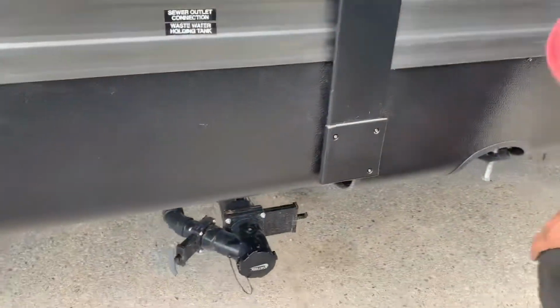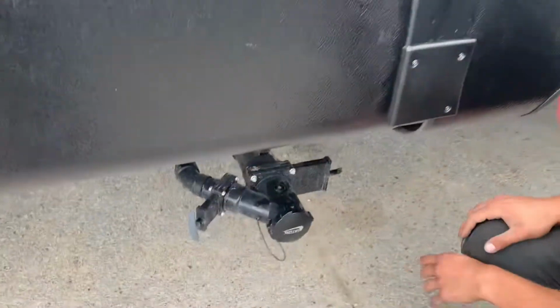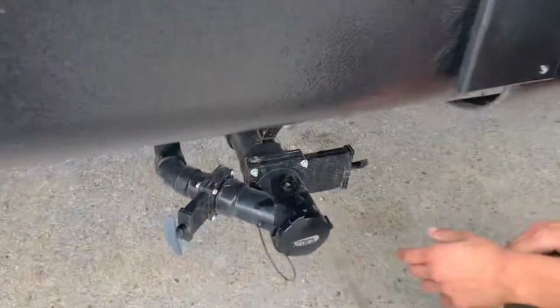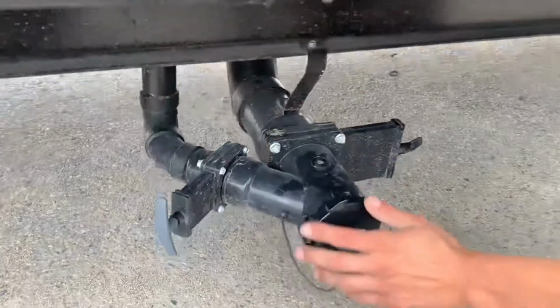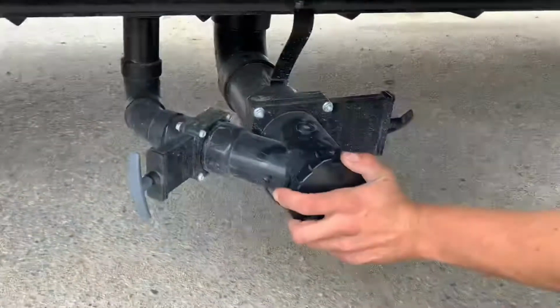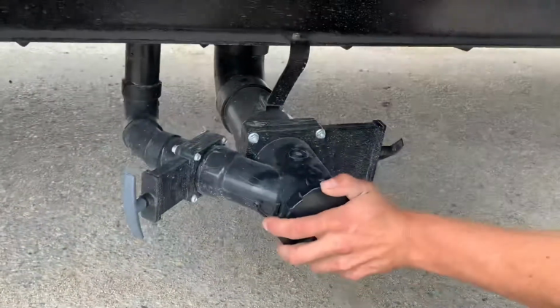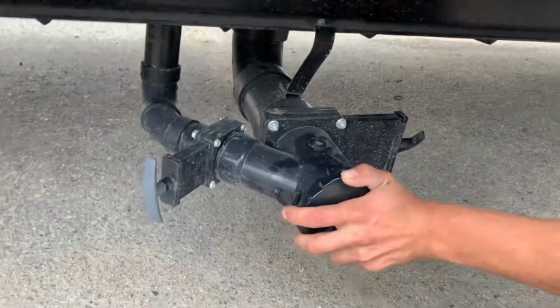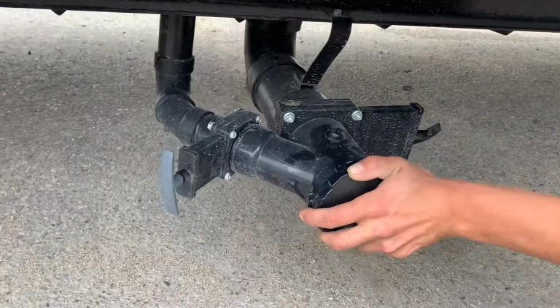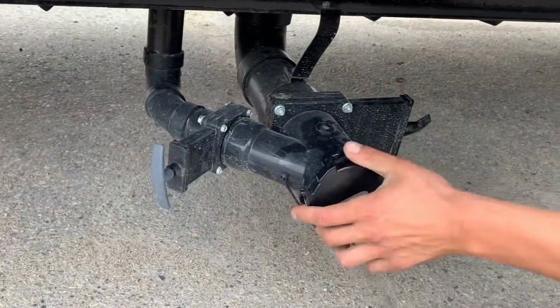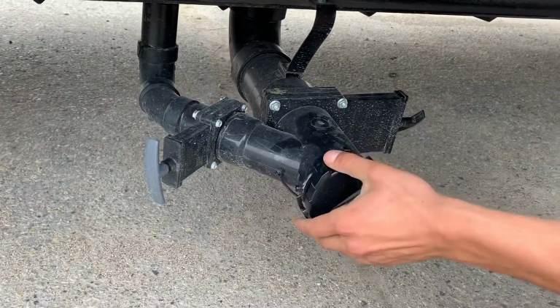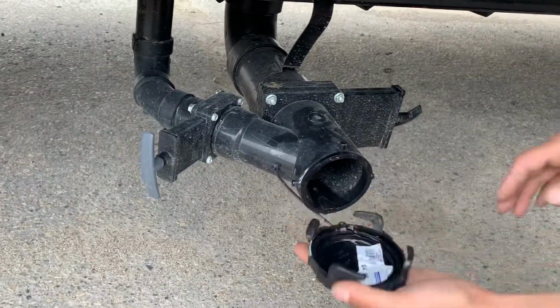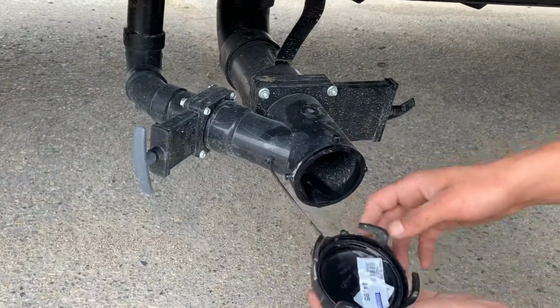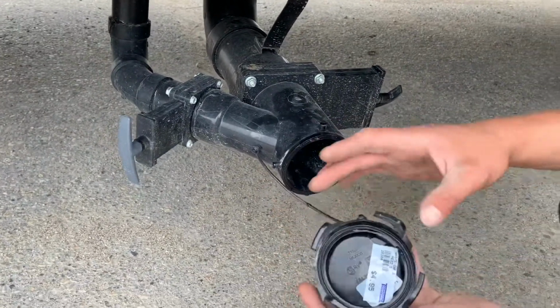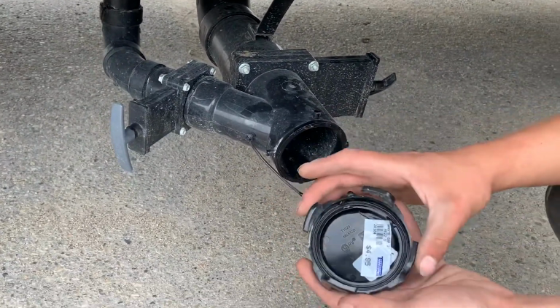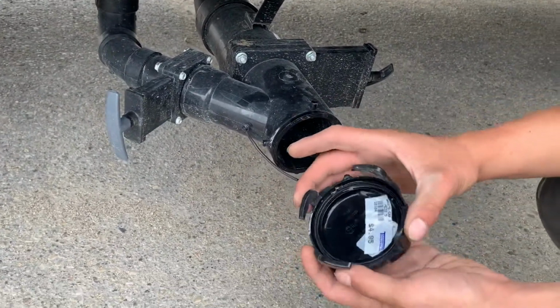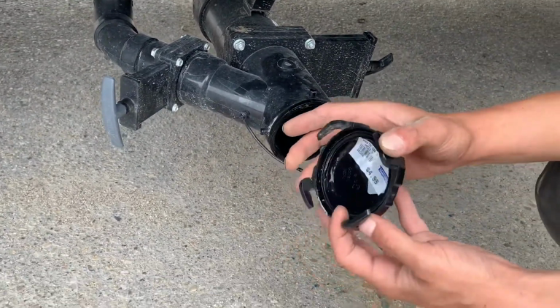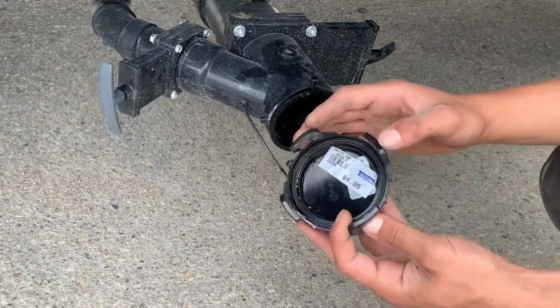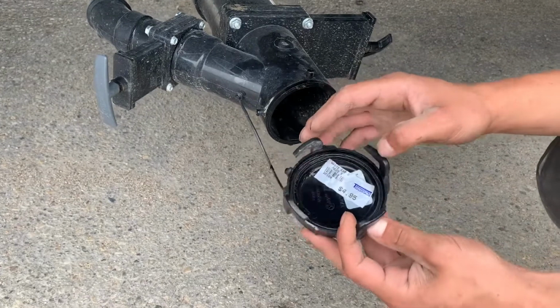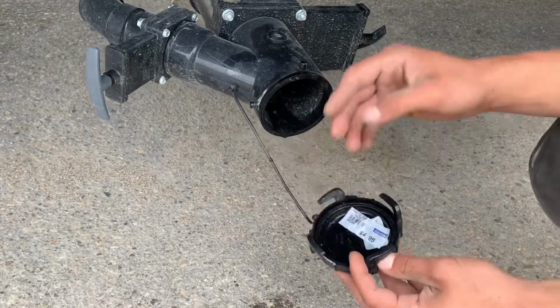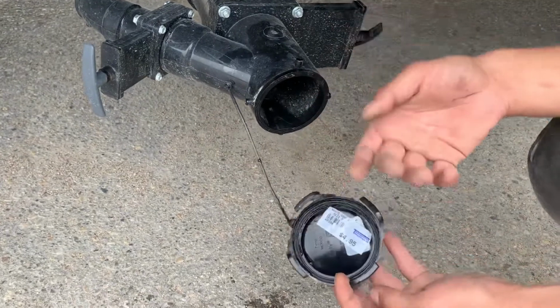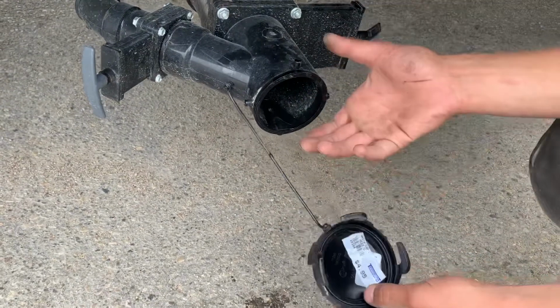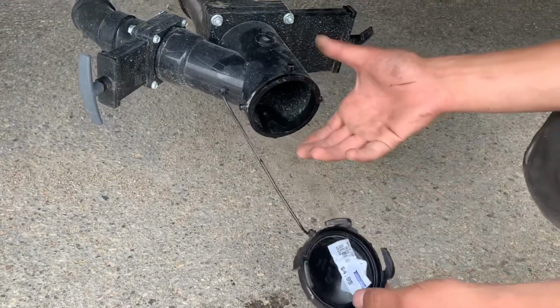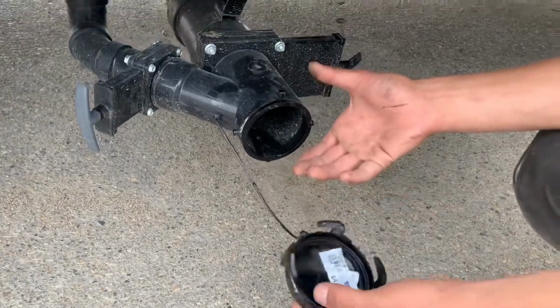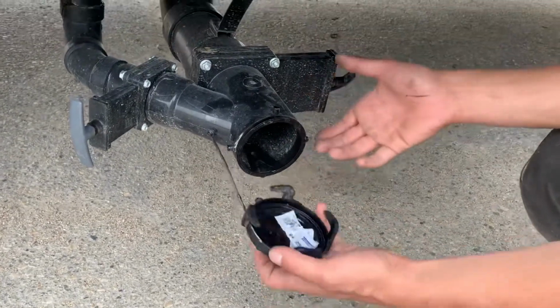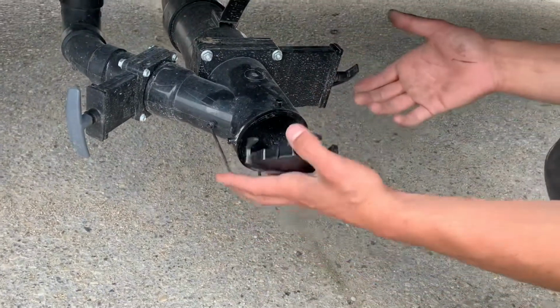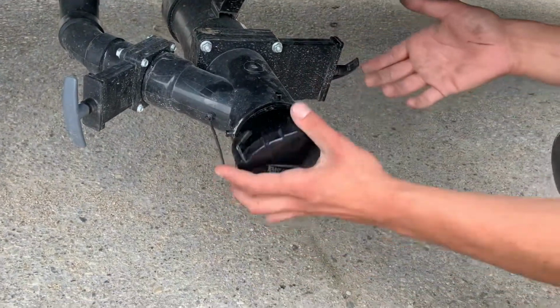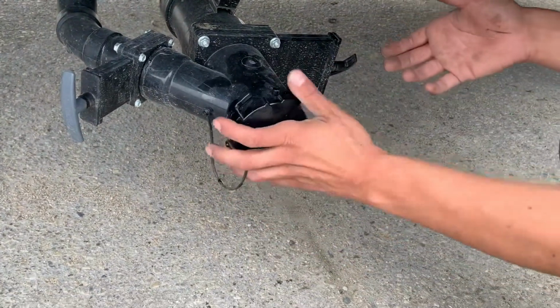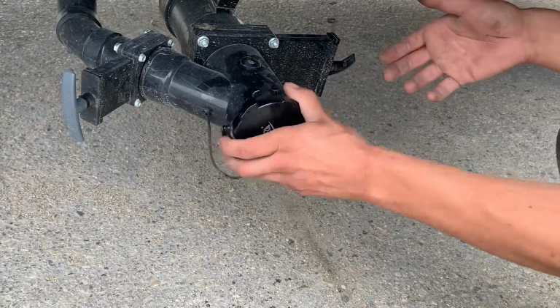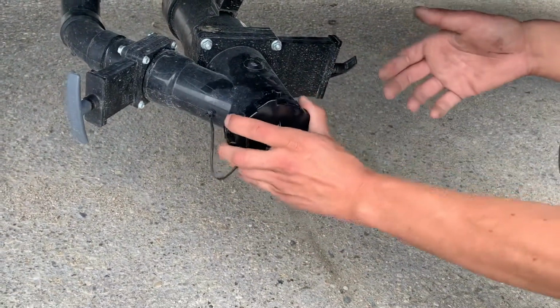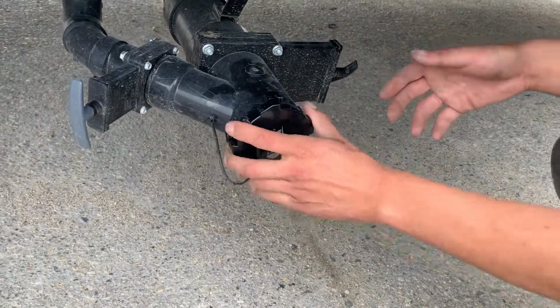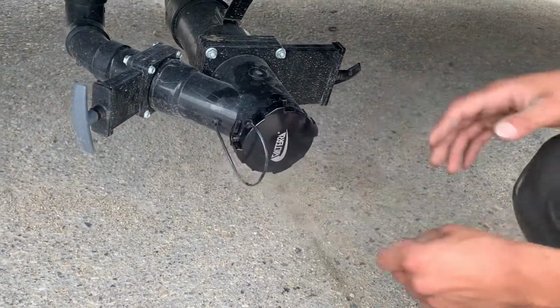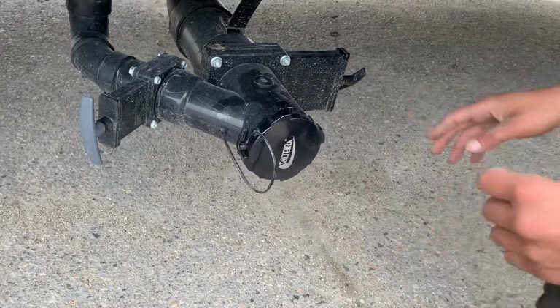Right down here at your sewer cap, just turn that off, pull it back and there you go. Those same ears hold the cap on, and you're going to install your hose the same way — just onto there, lock it into place and there you go.